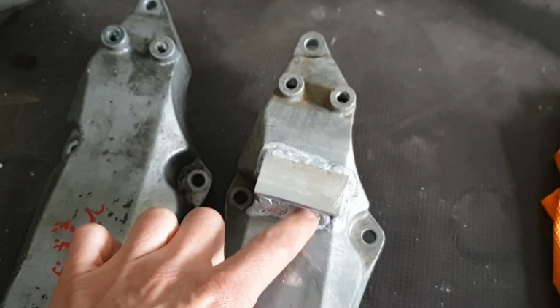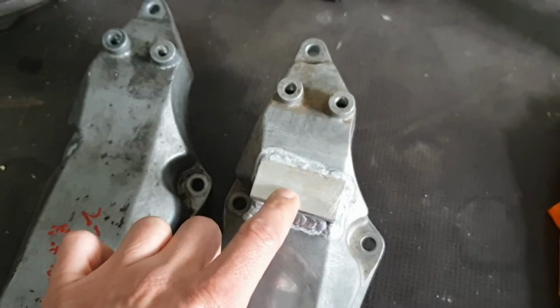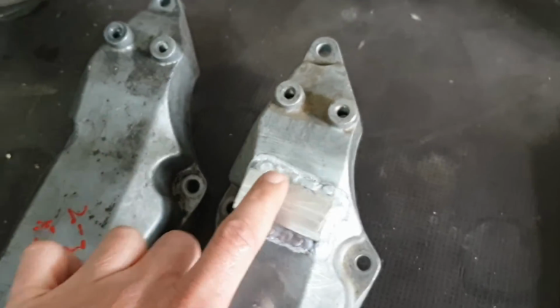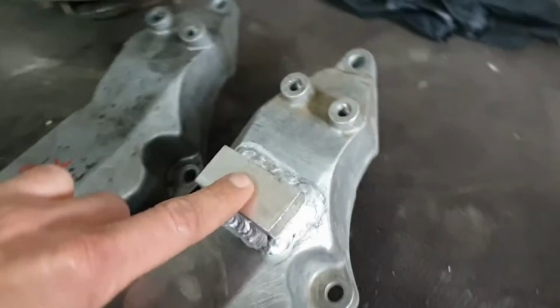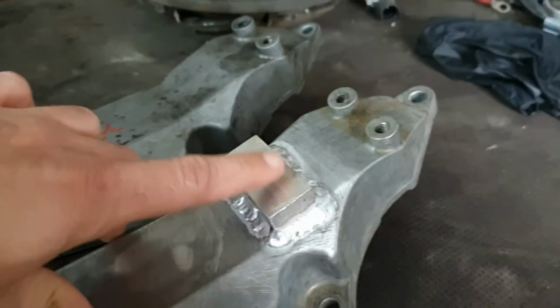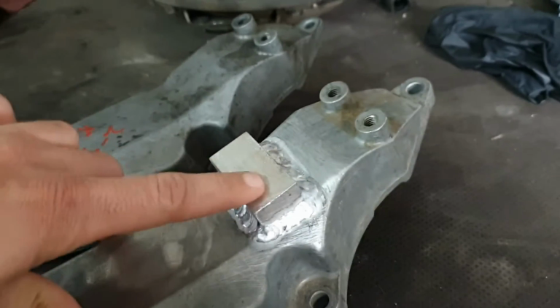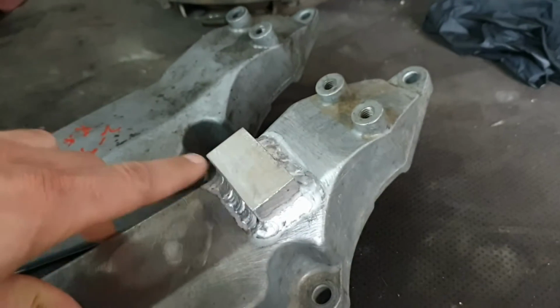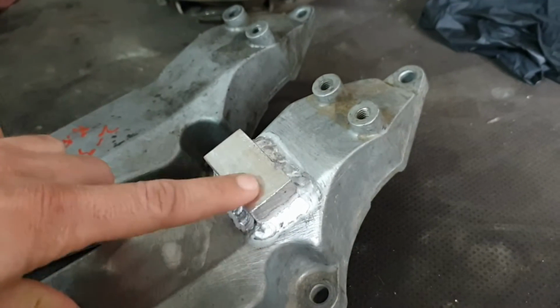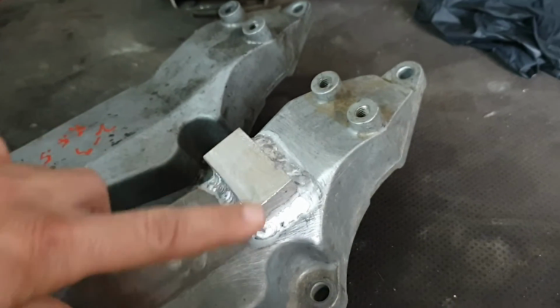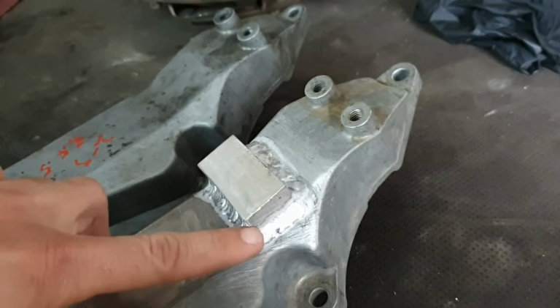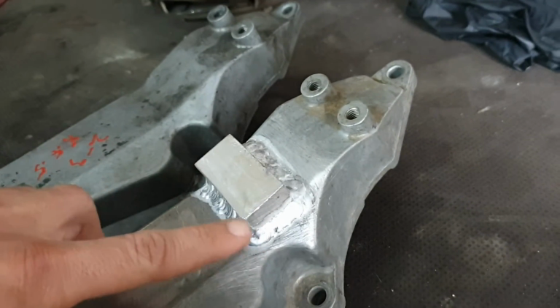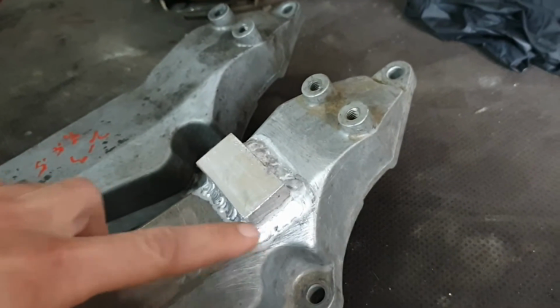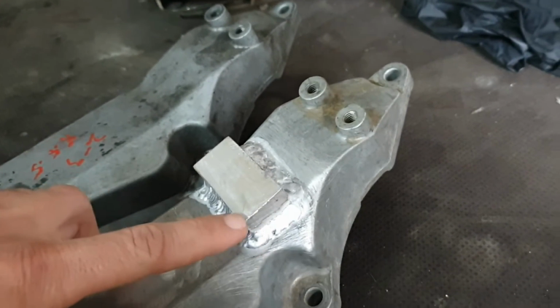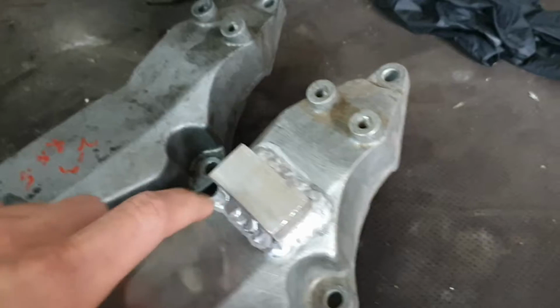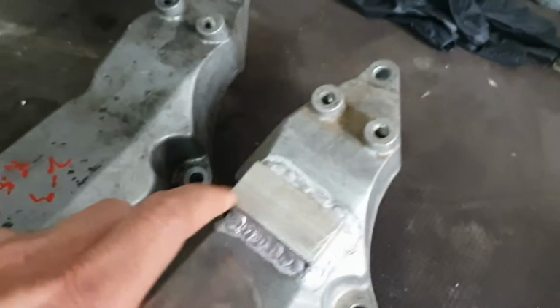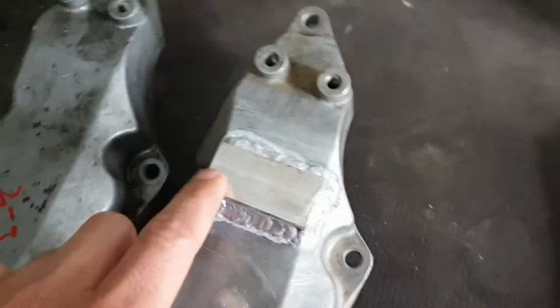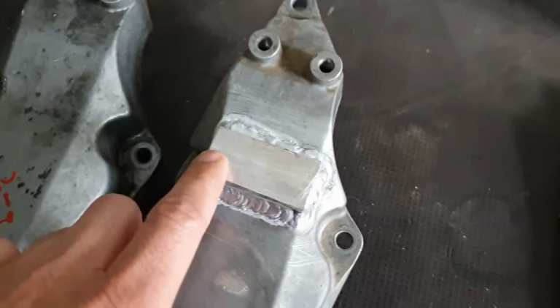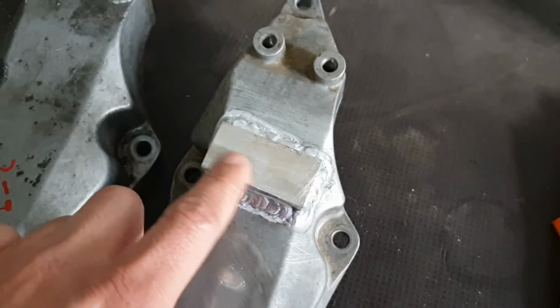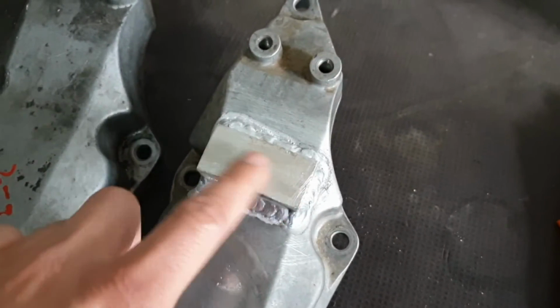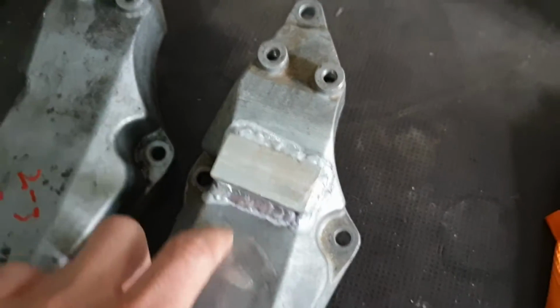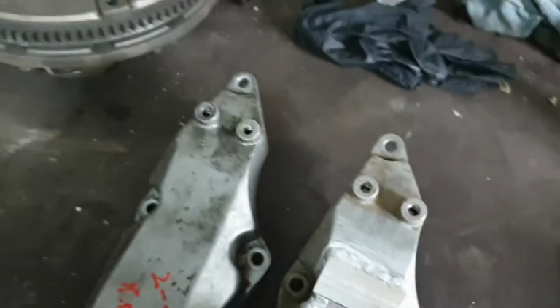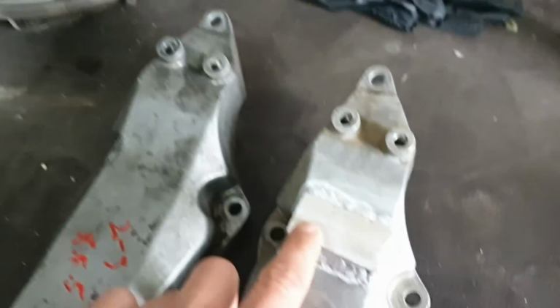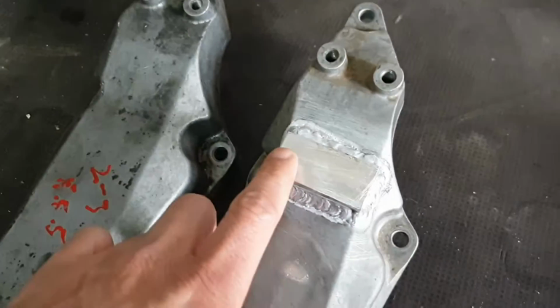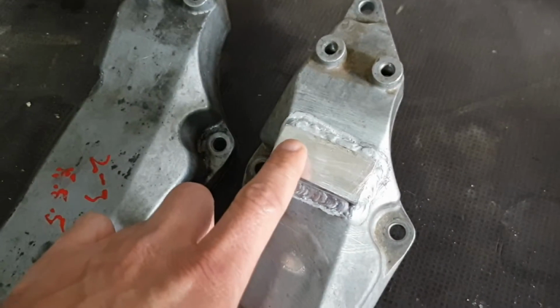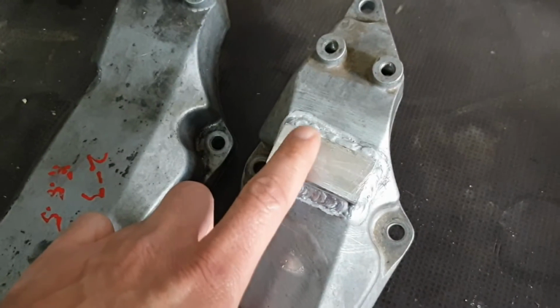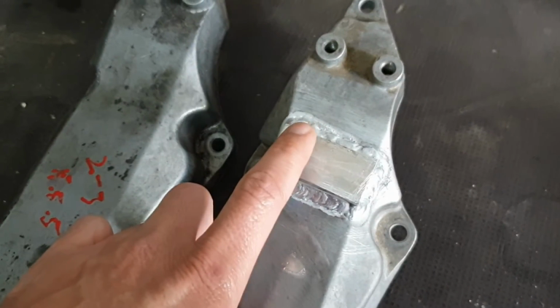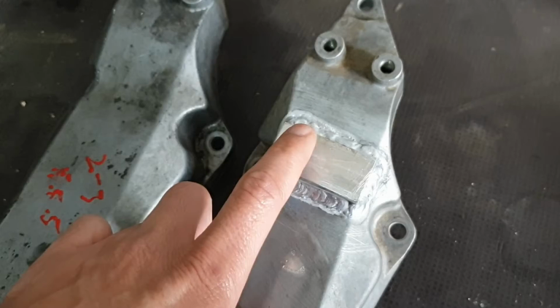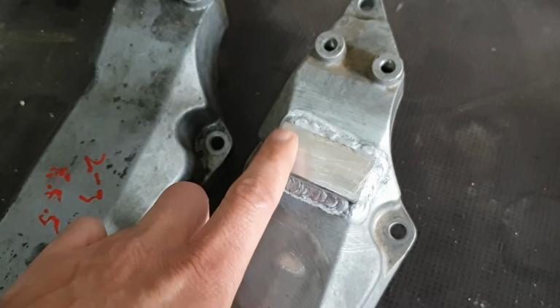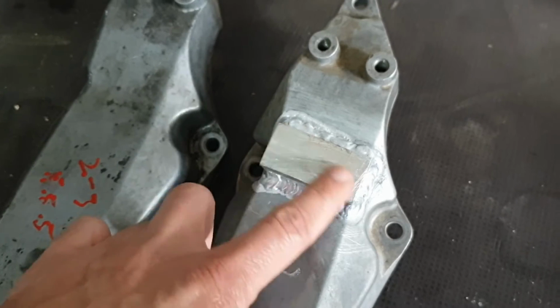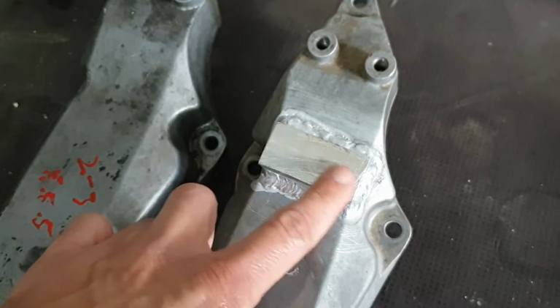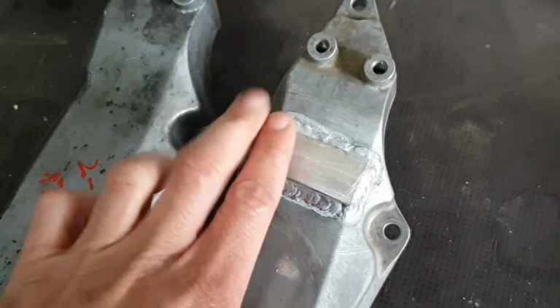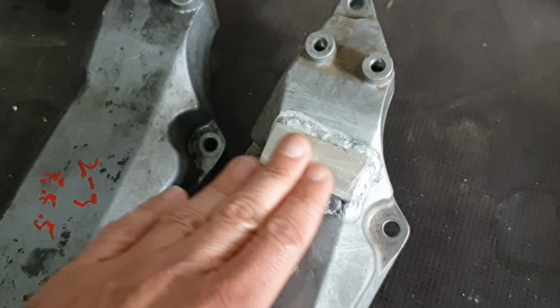They also machined this block of aluminium to the height that I need it. Normally there will not be much more to do but to maybe grind it a little to get the surface height I need.